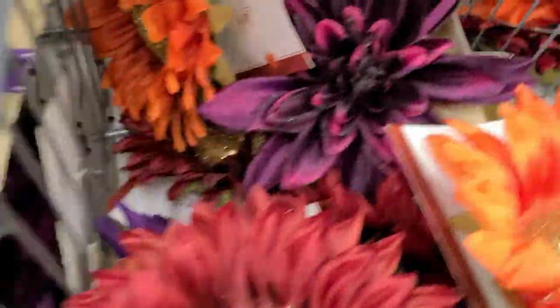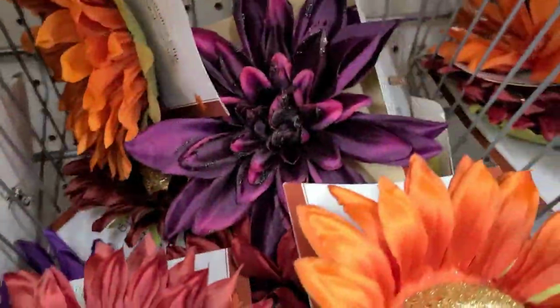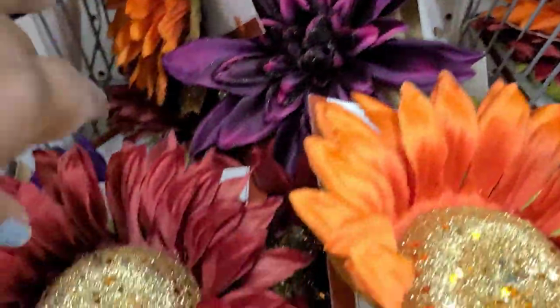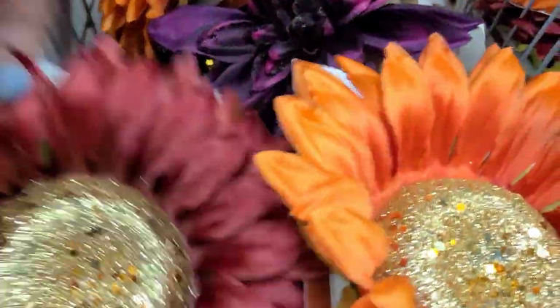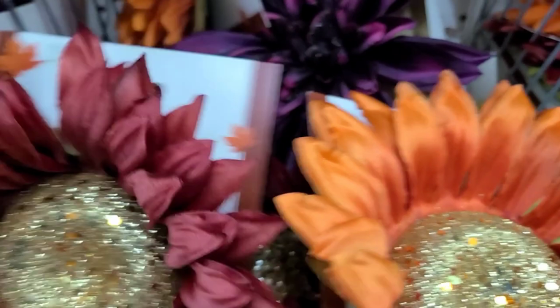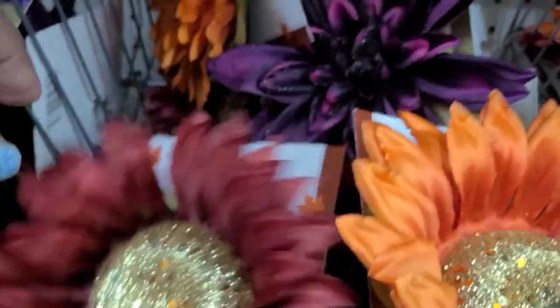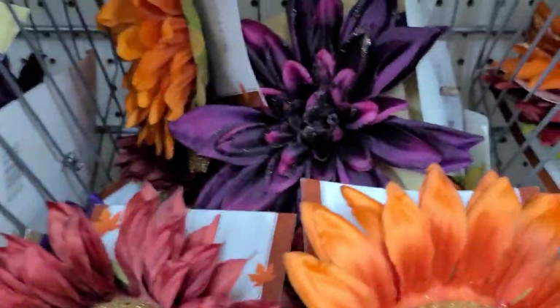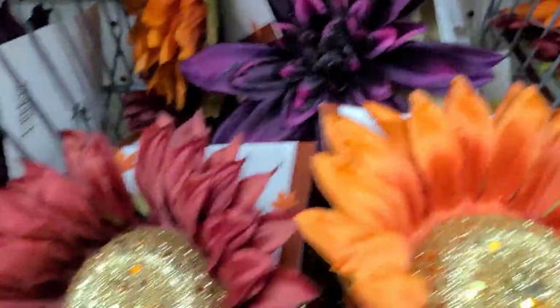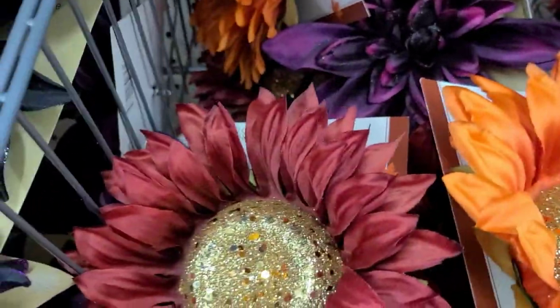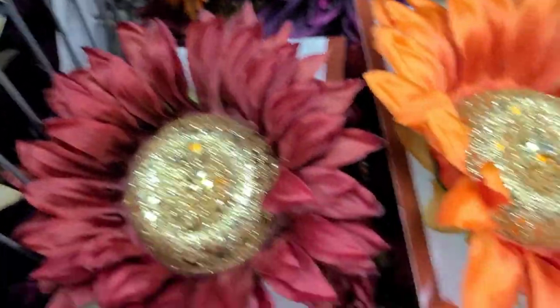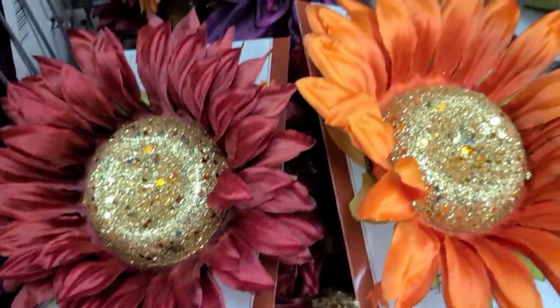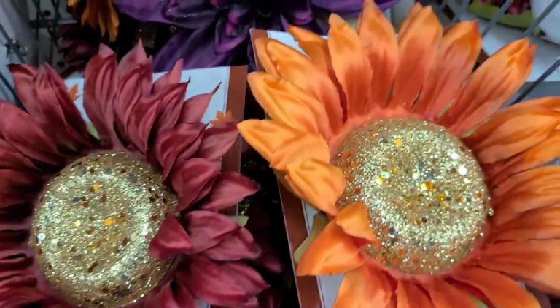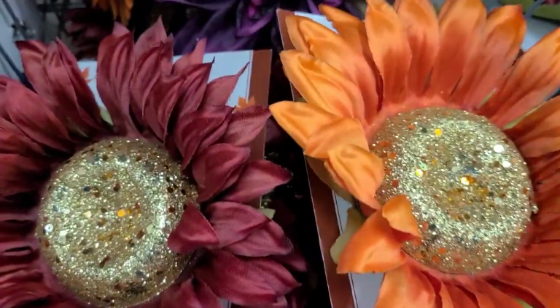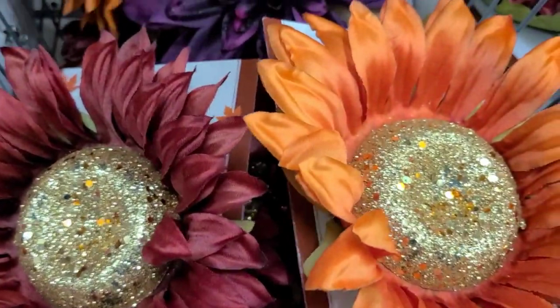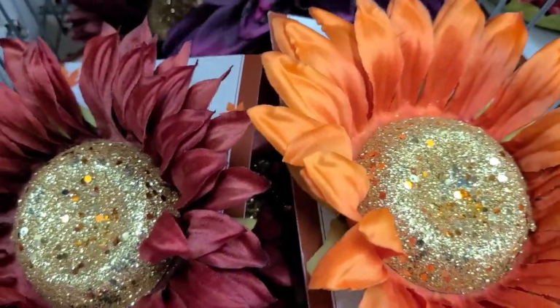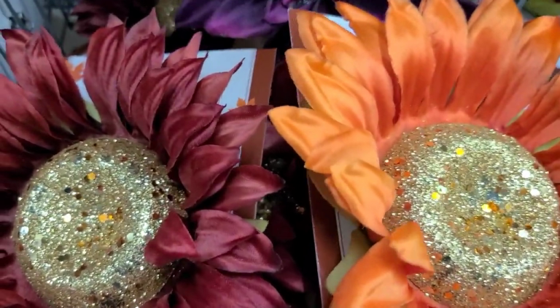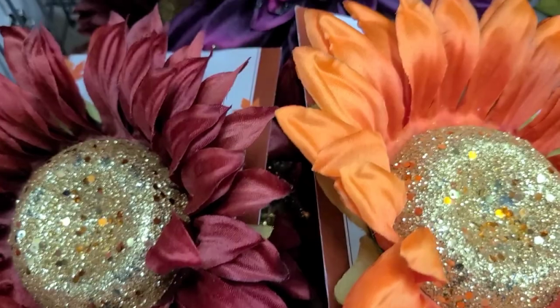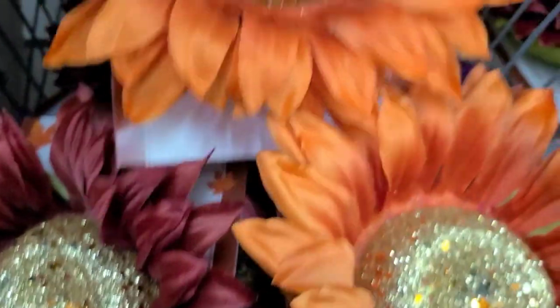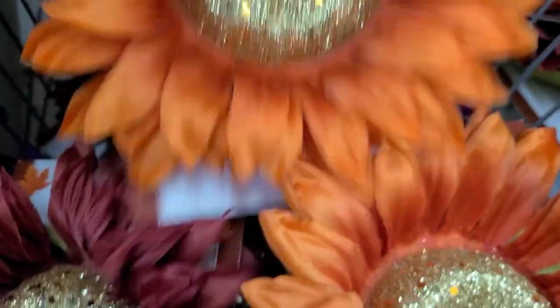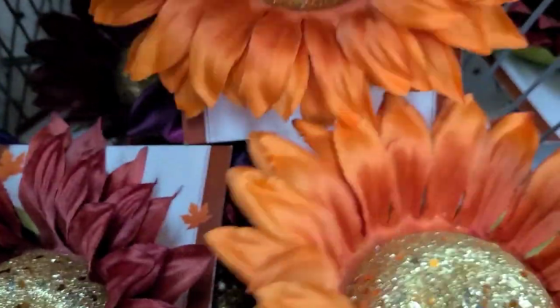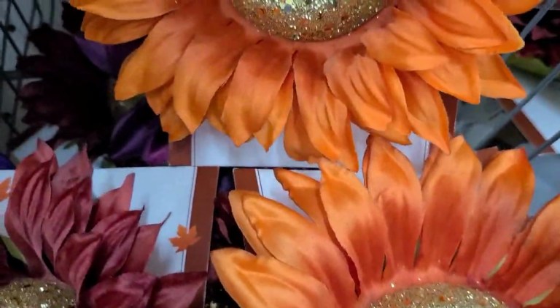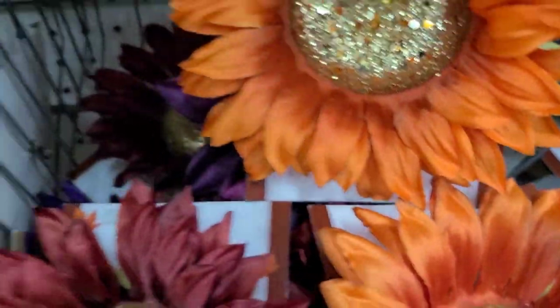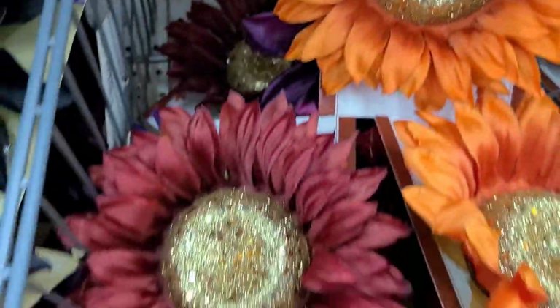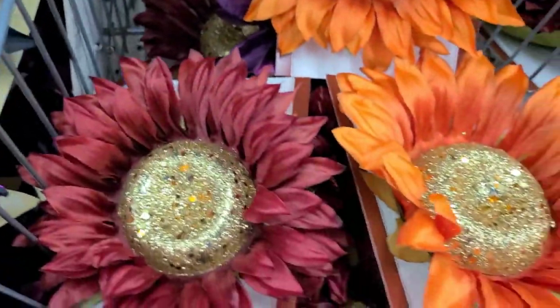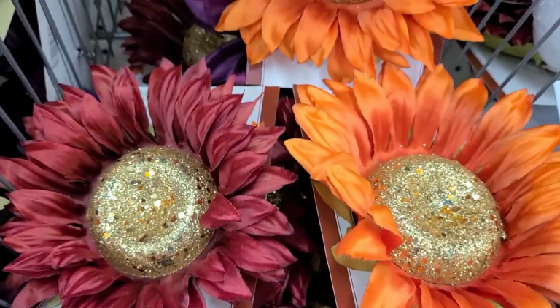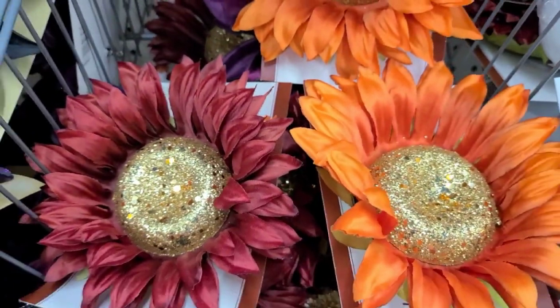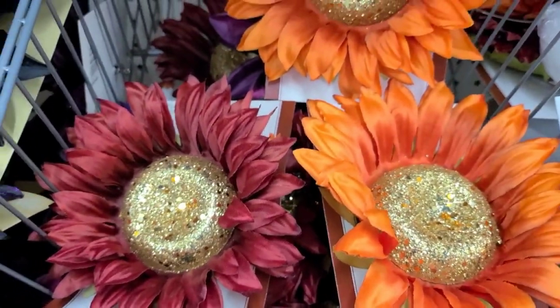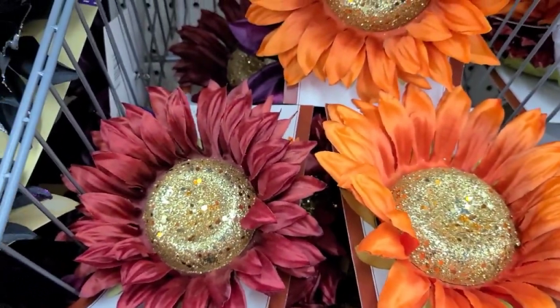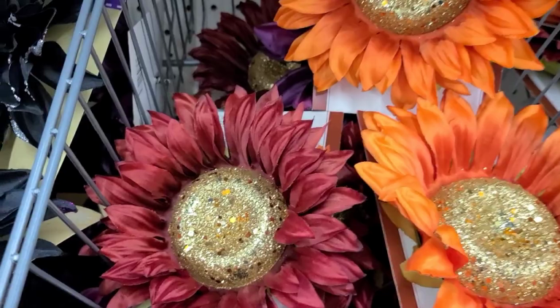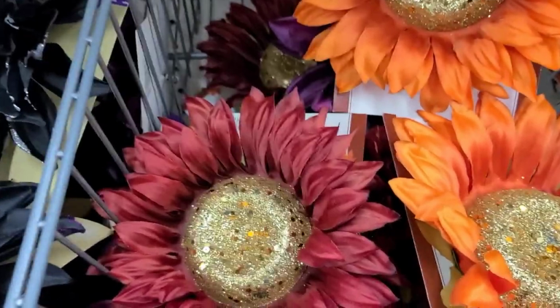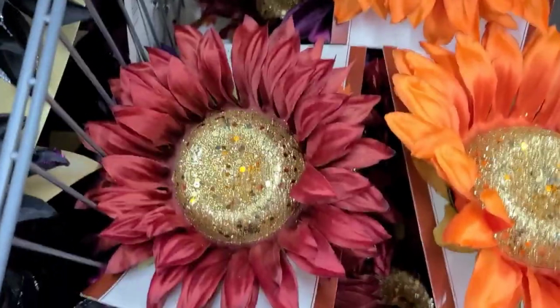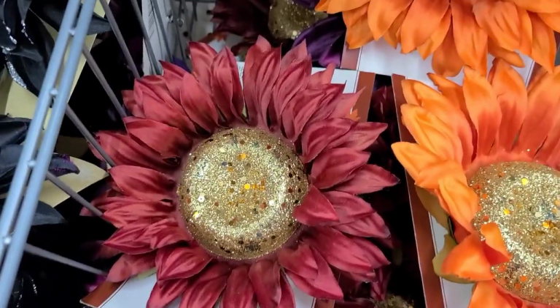I see the sunflower ones in that red and this beautiful burnt orange — so those are the colors that I see in there.